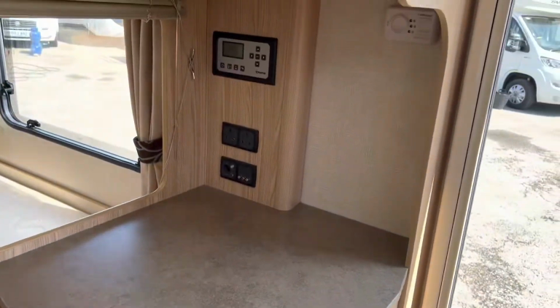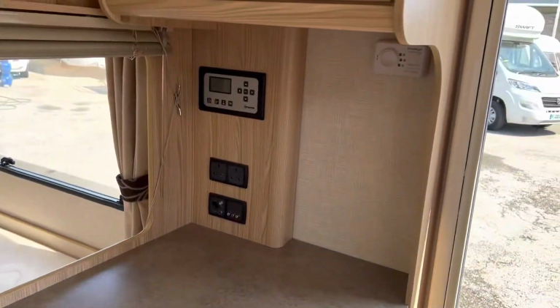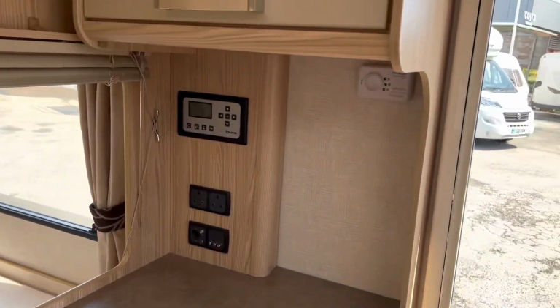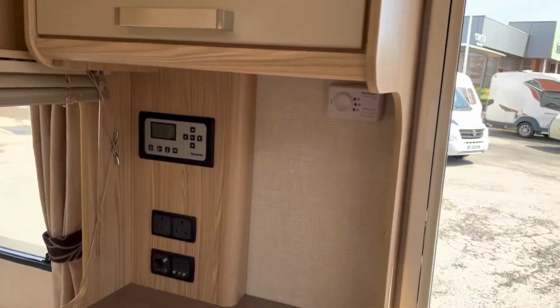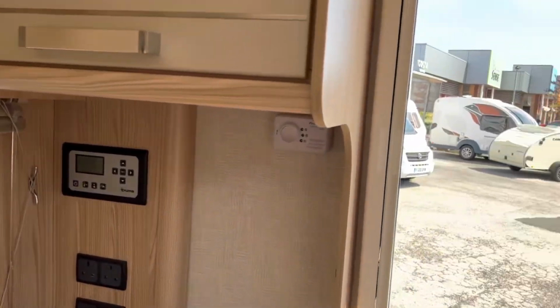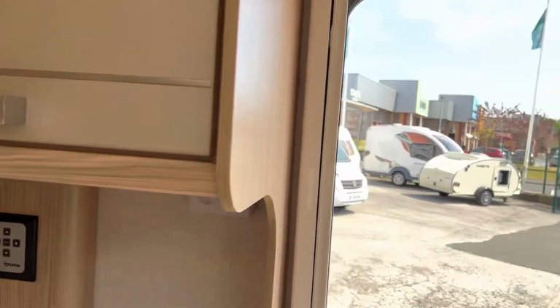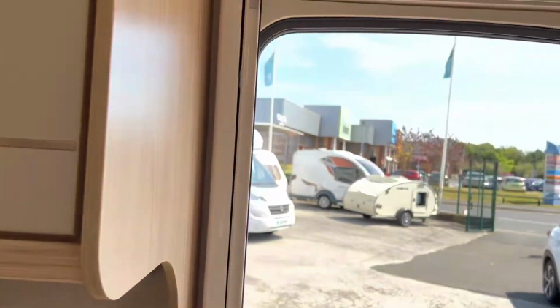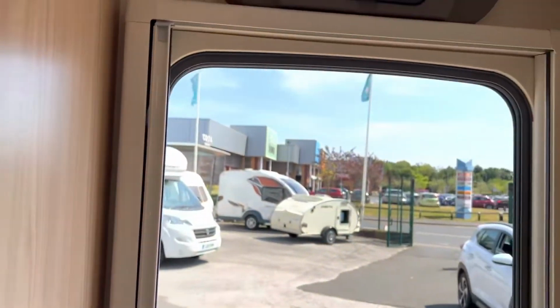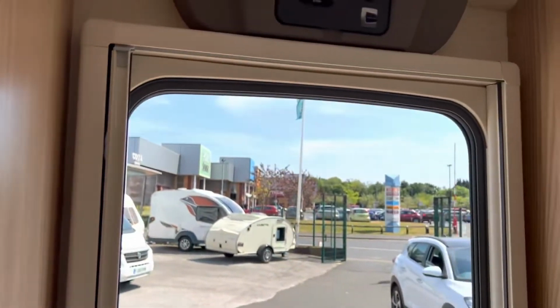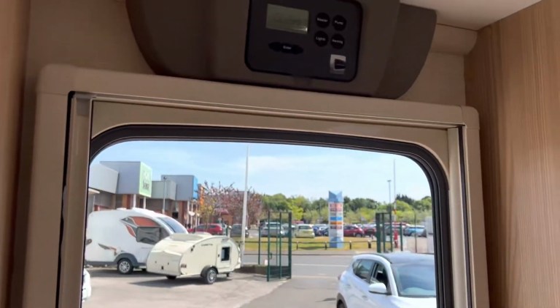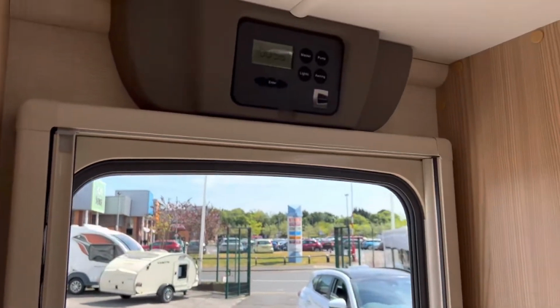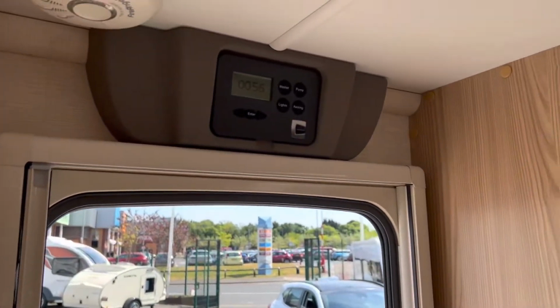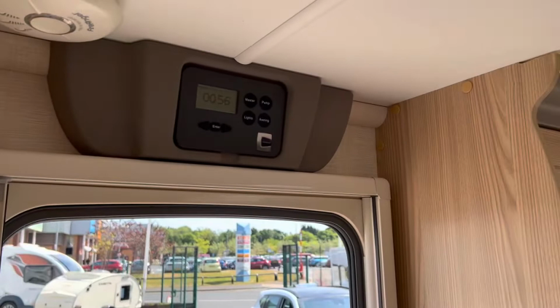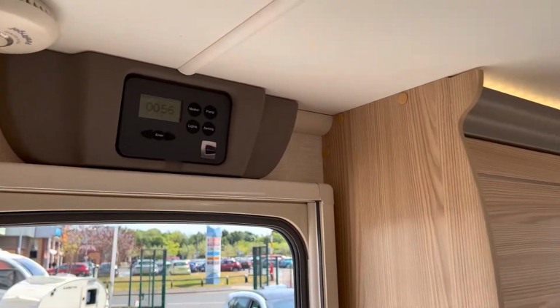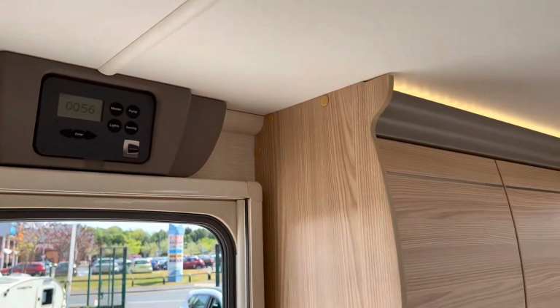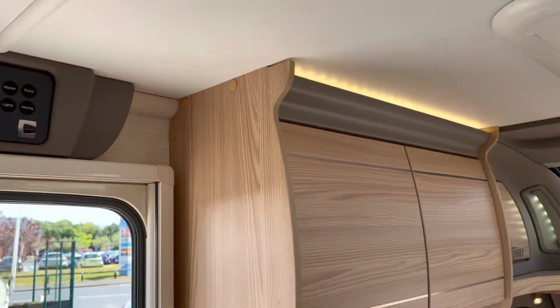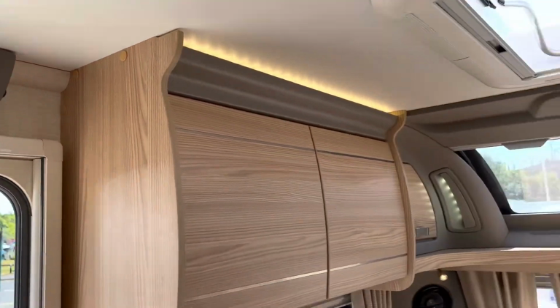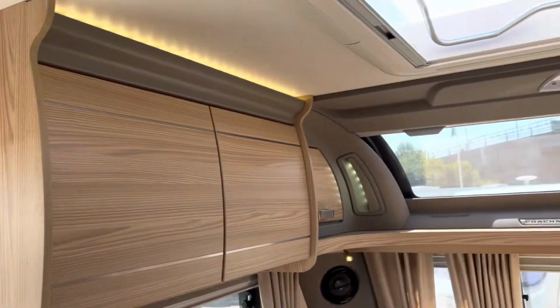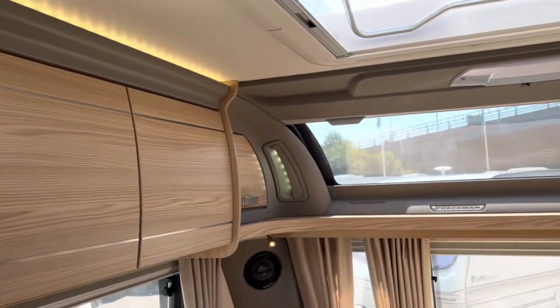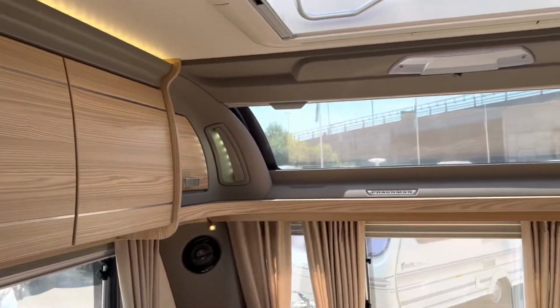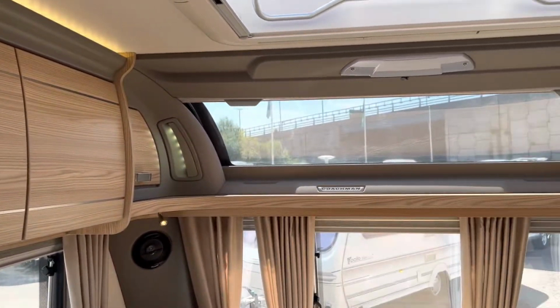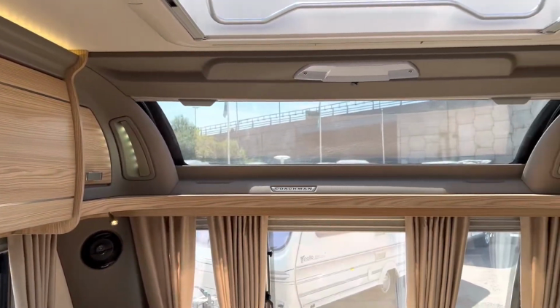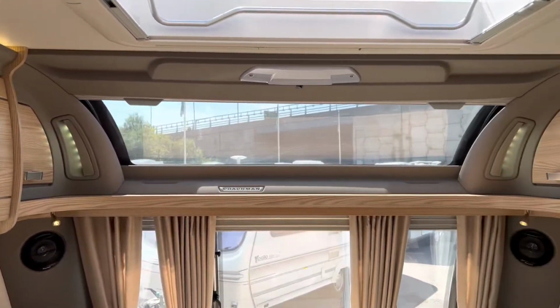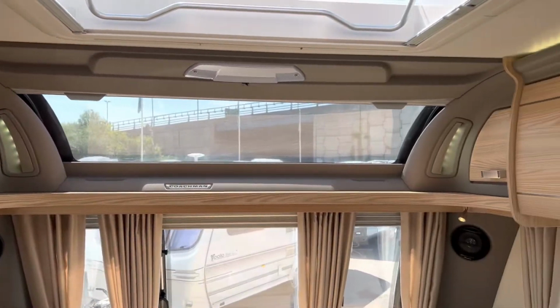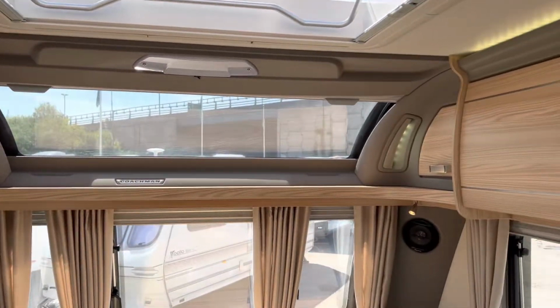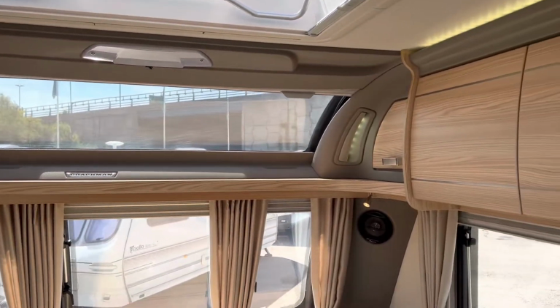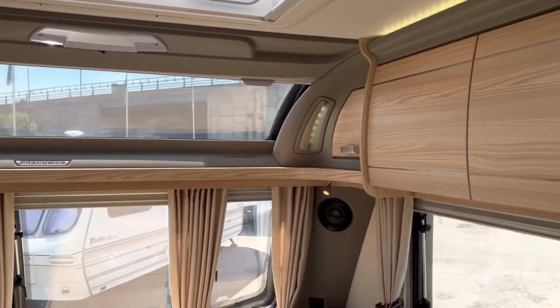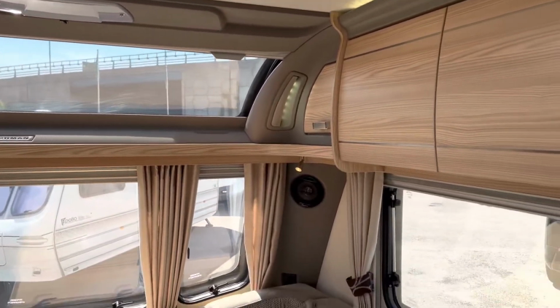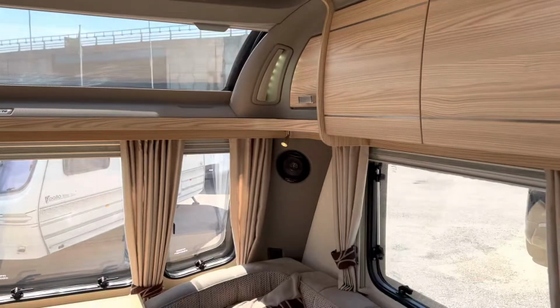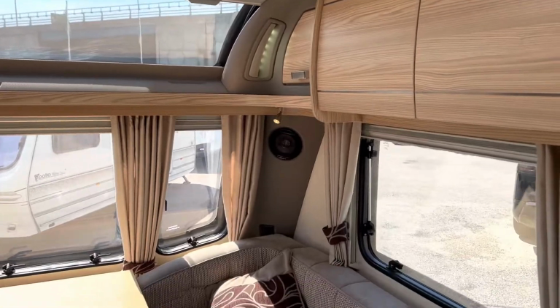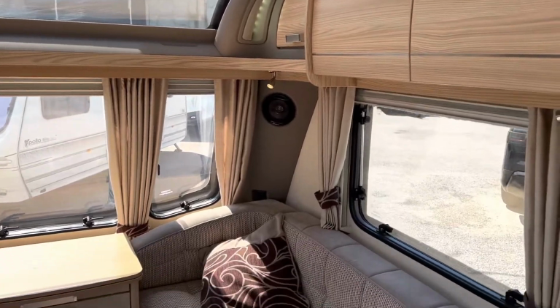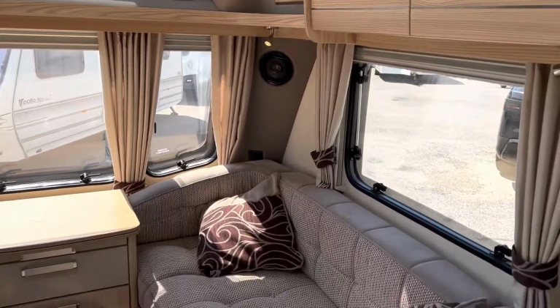So overall, four berth, fixed bed — luxurious Coachman.